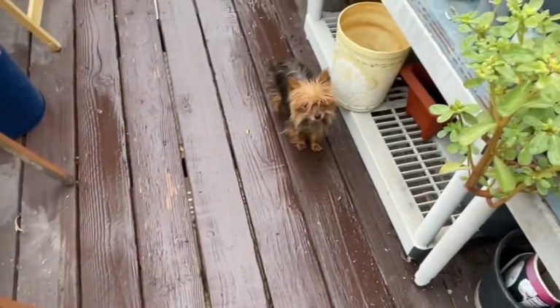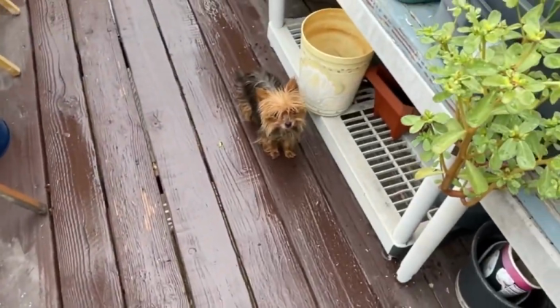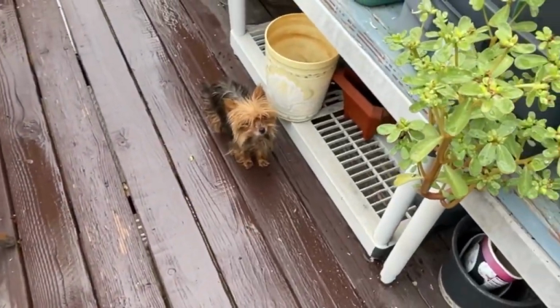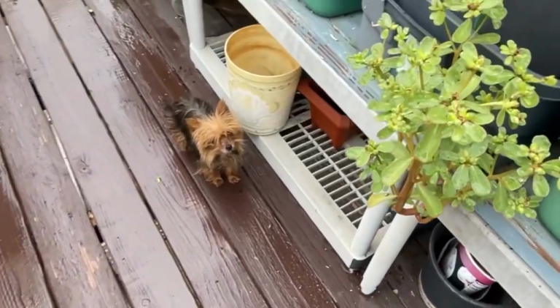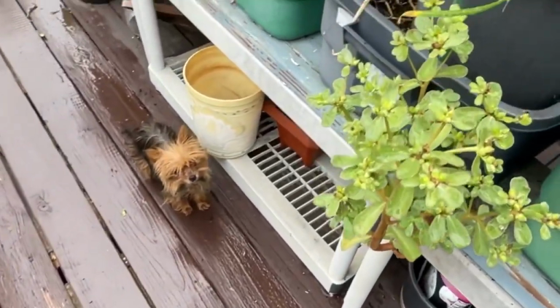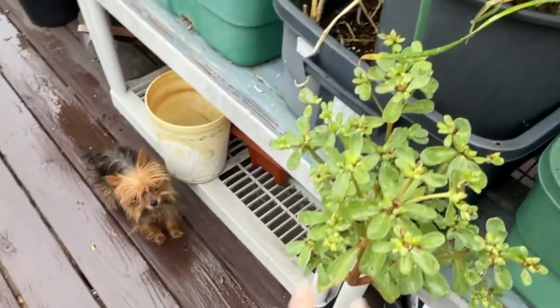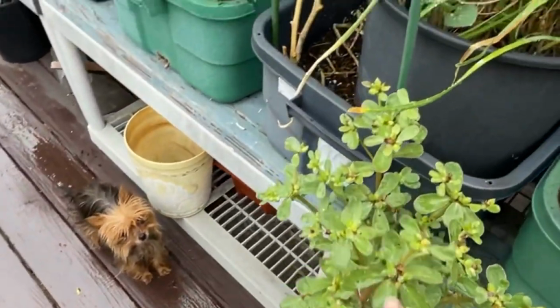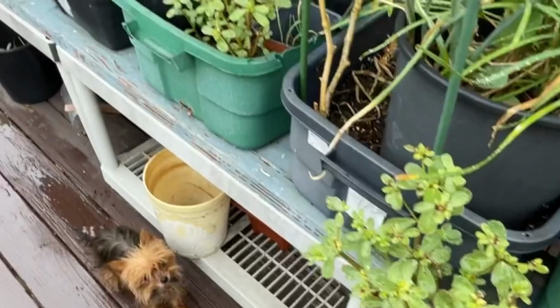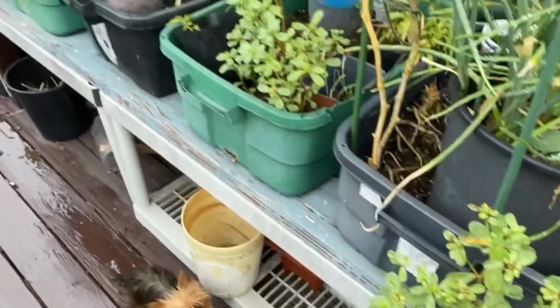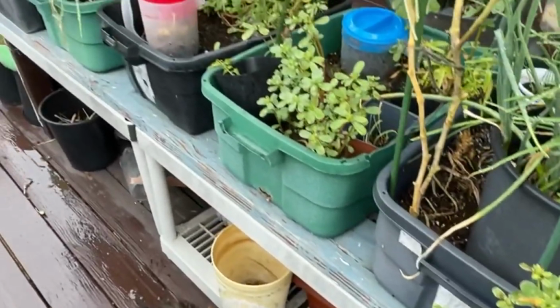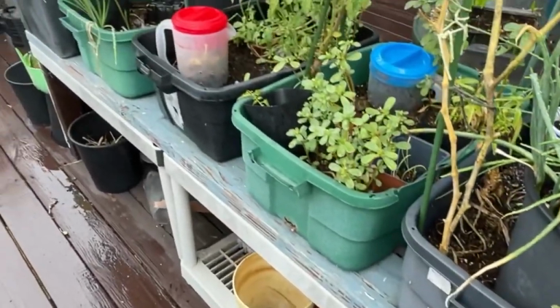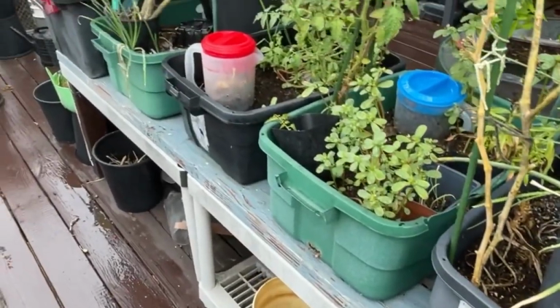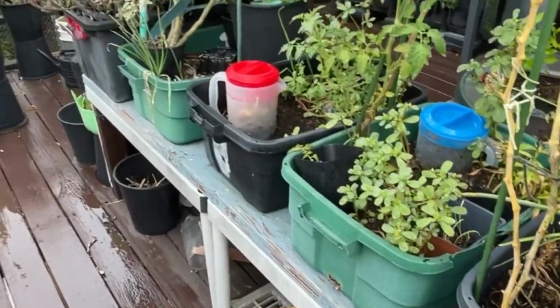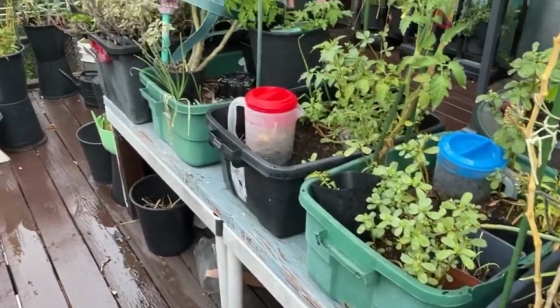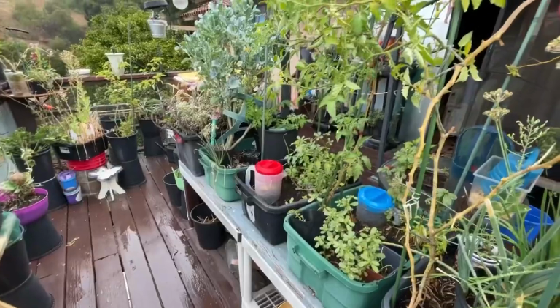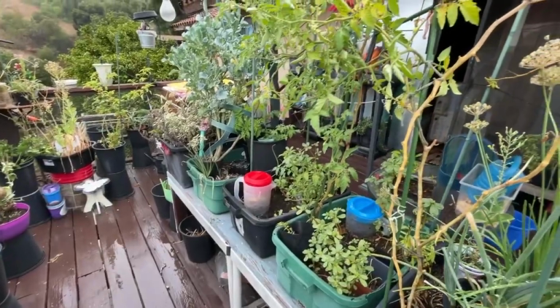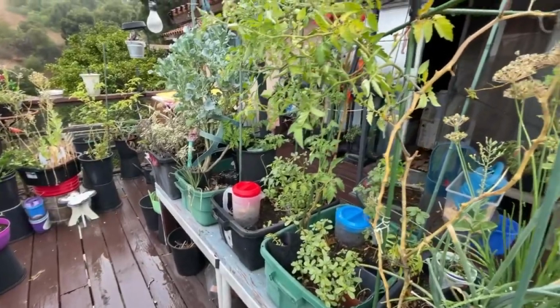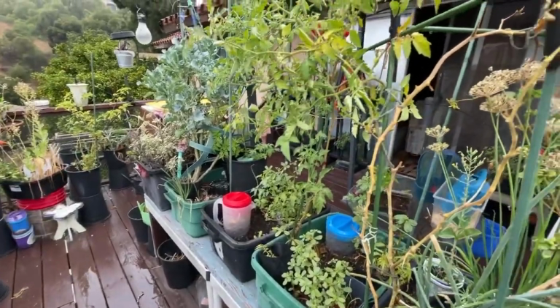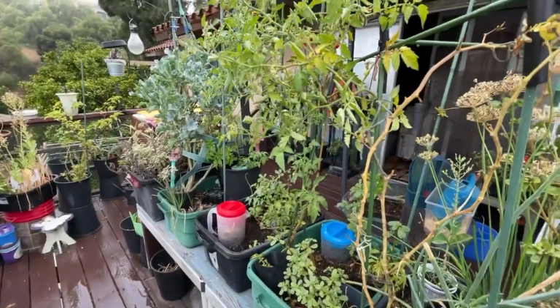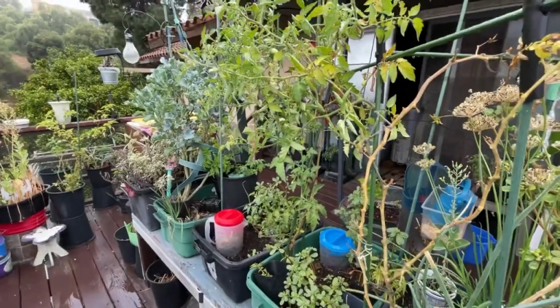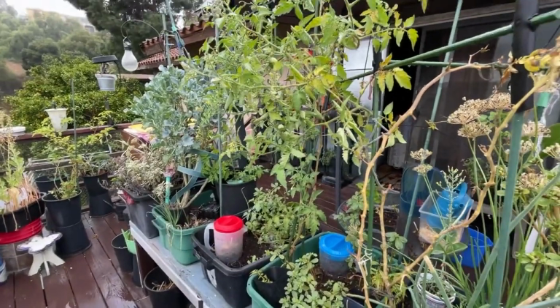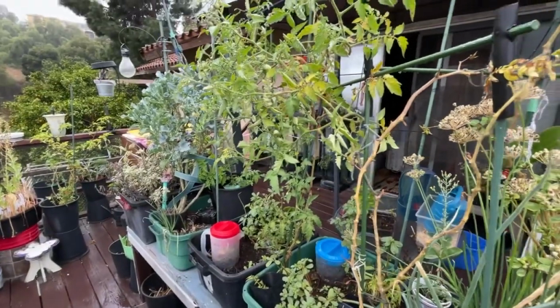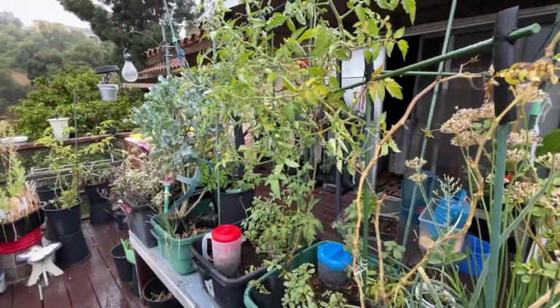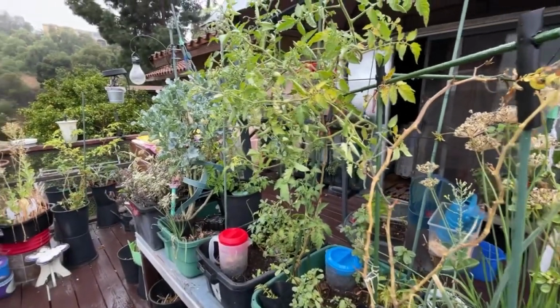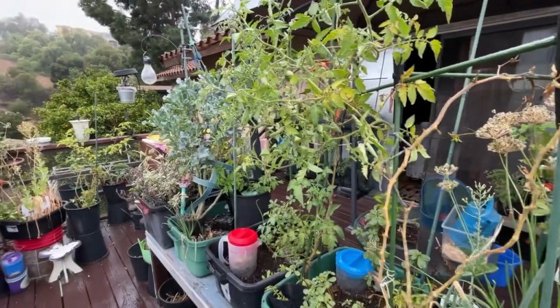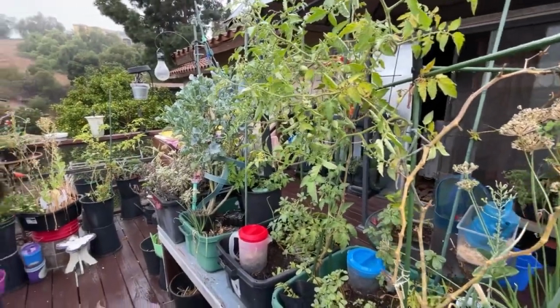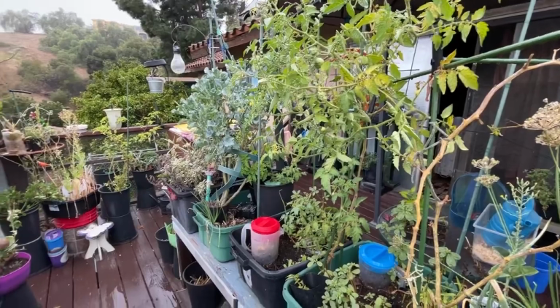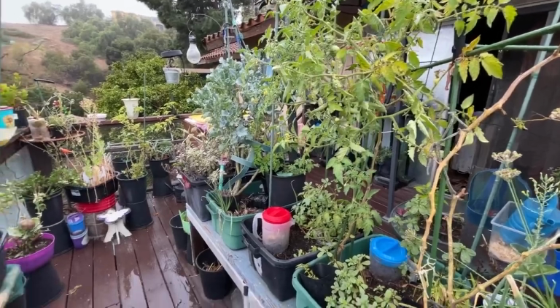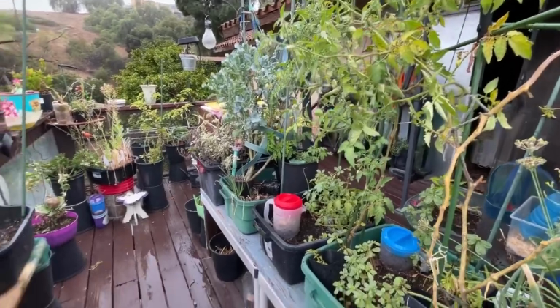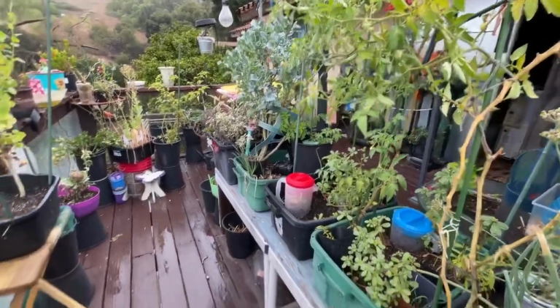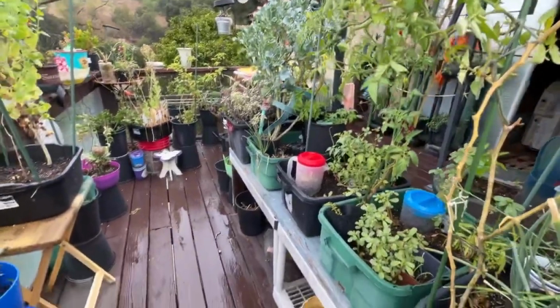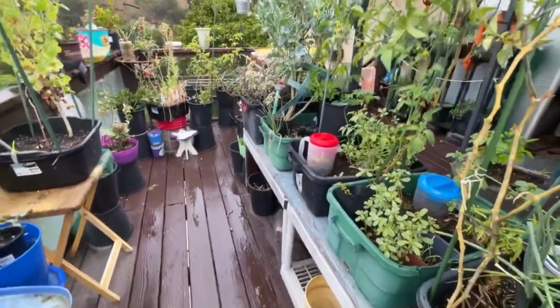Now I've got purslane growing. I really kind of let it go. But all in all, I've been coming out here and getting tomatoes and different things, so it's been really good.